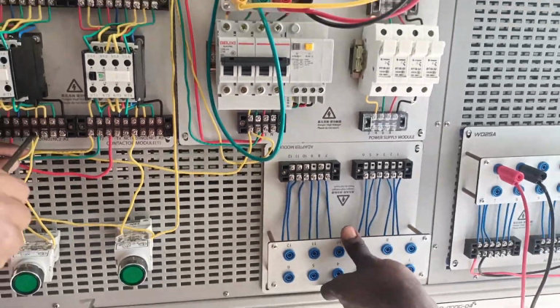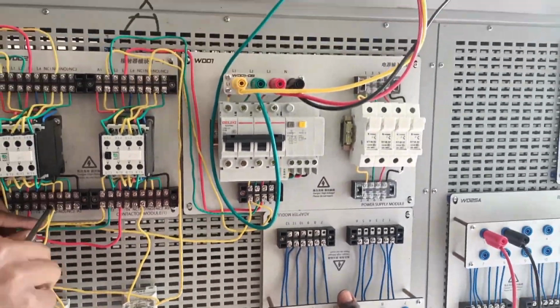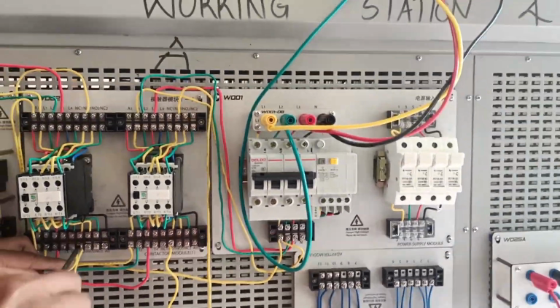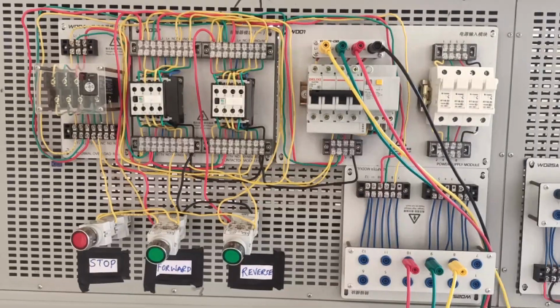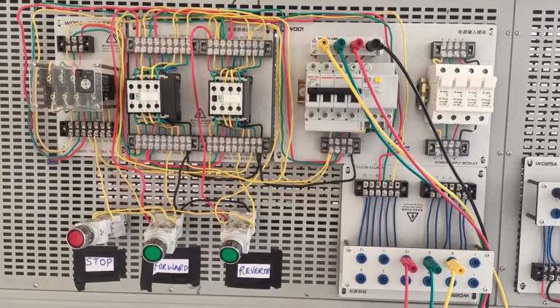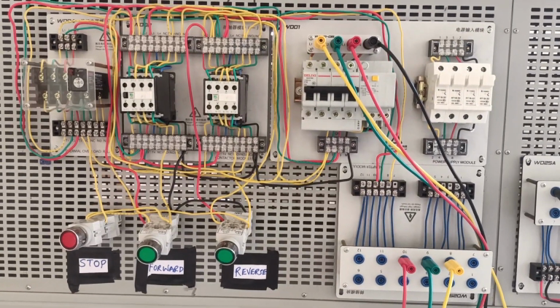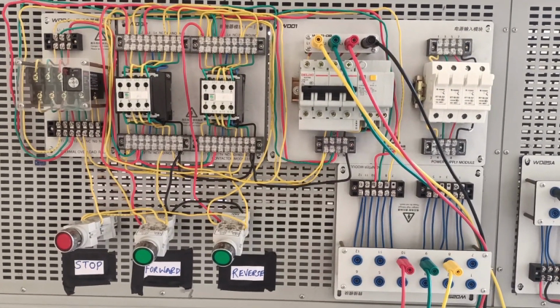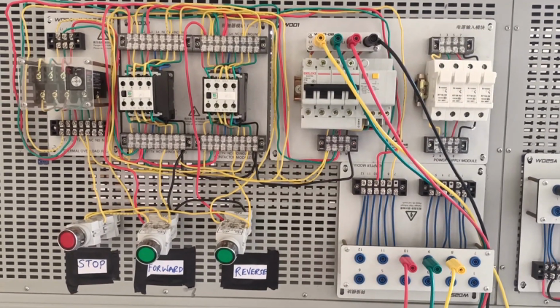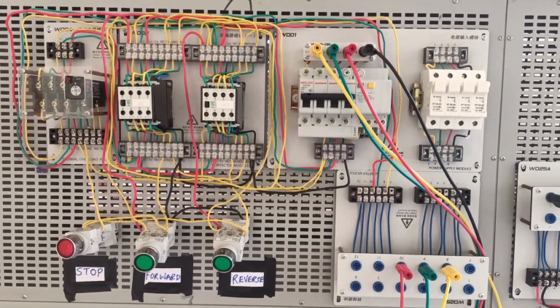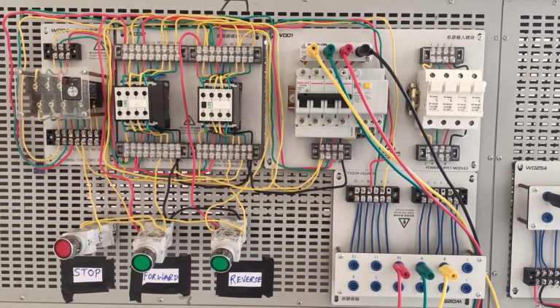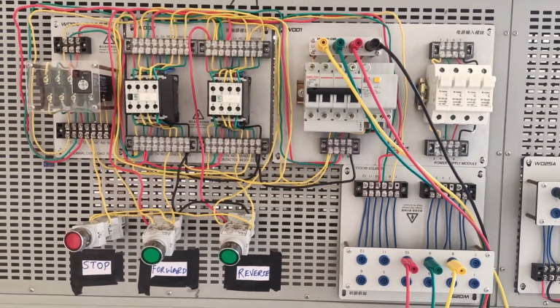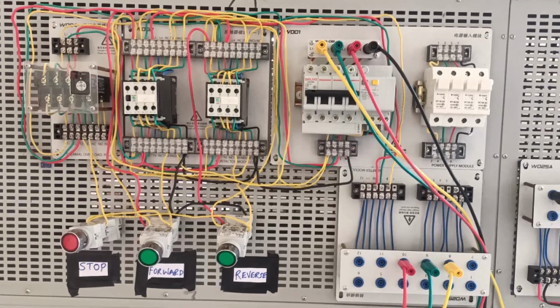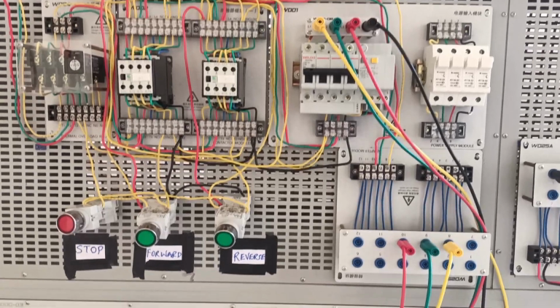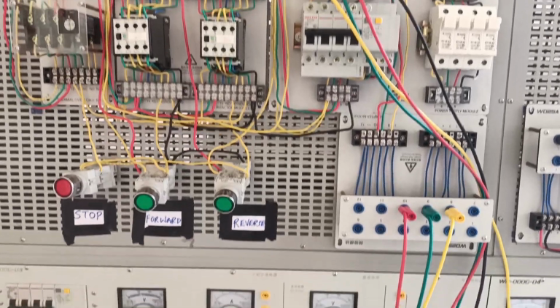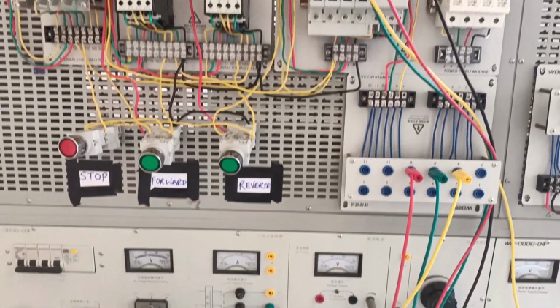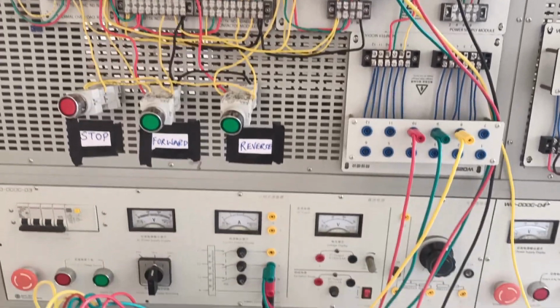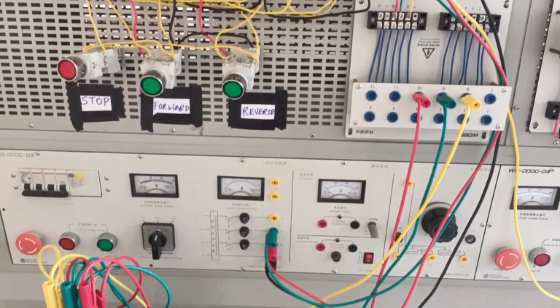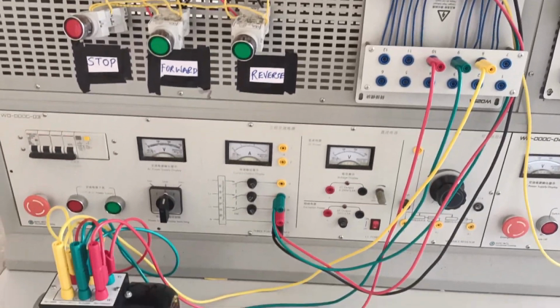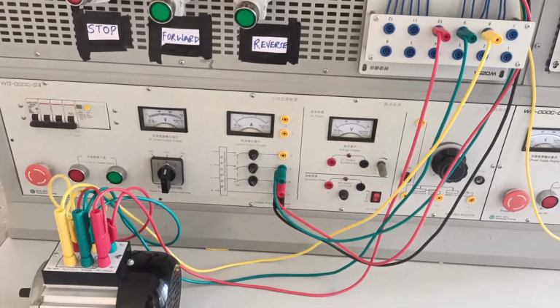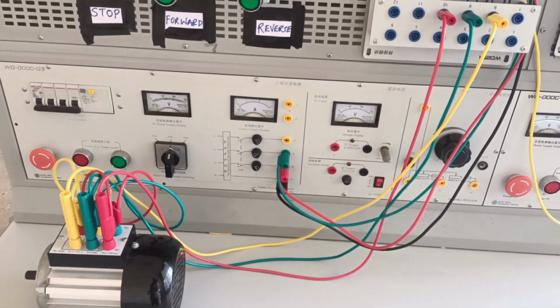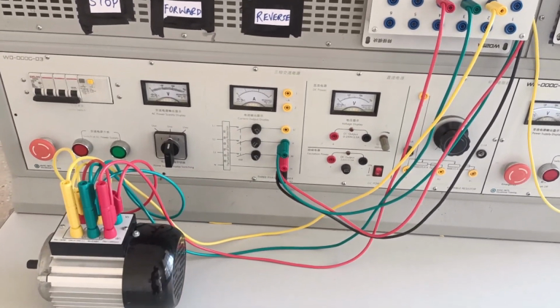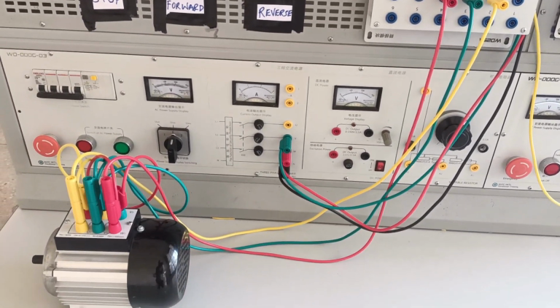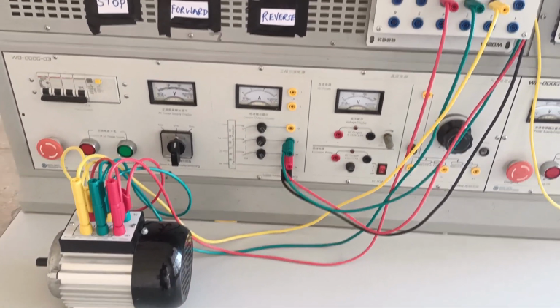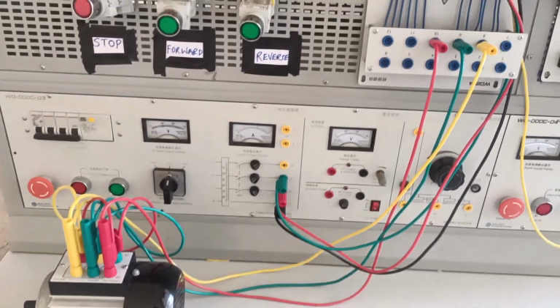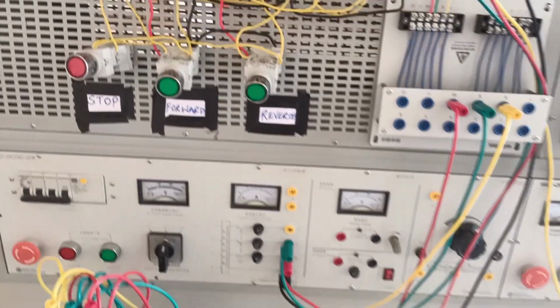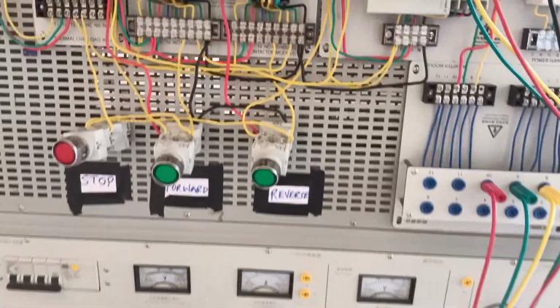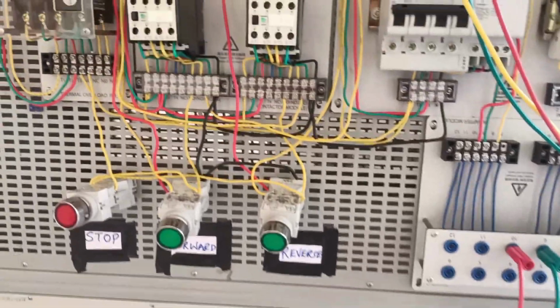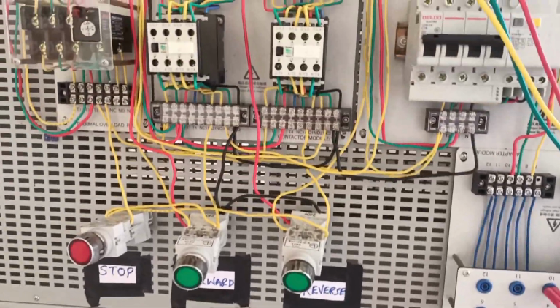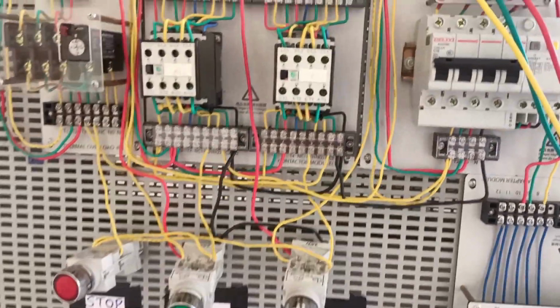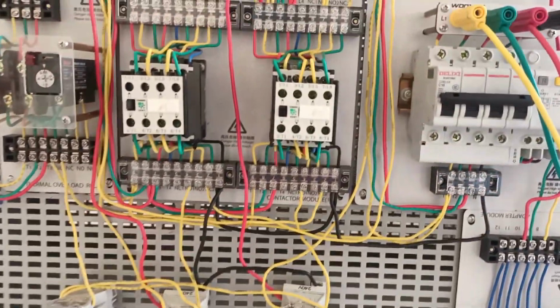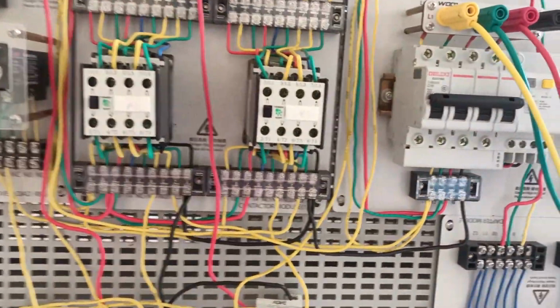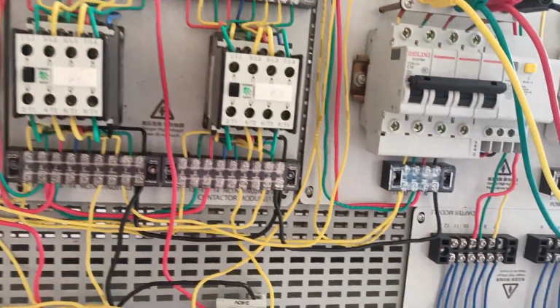For the control circuit, take power from one phase and feed it to thermal overload pin 95, then from pin 96 take it to the stop button pin 1, then from pin 2 of the stop button feed it to both pin 3 of the two start buttons for forward and reverse.